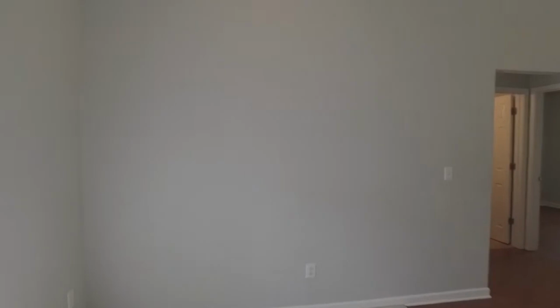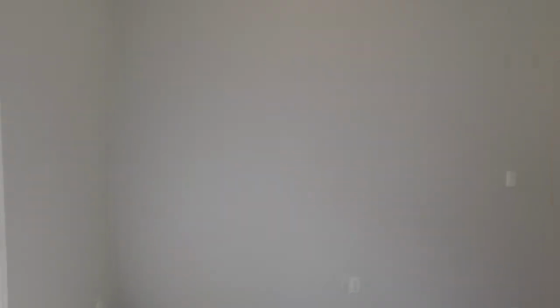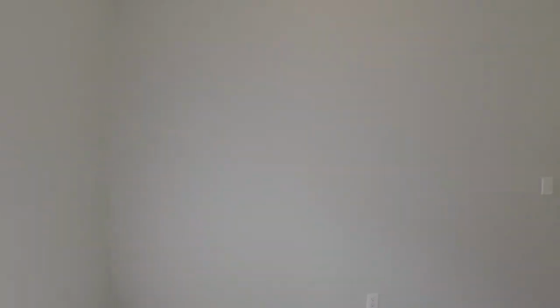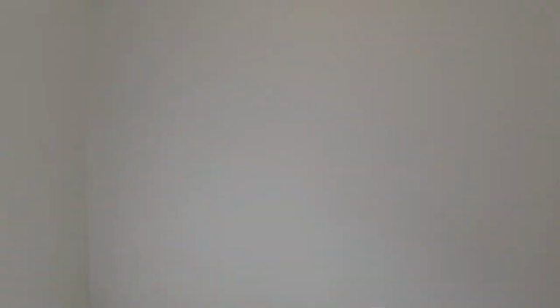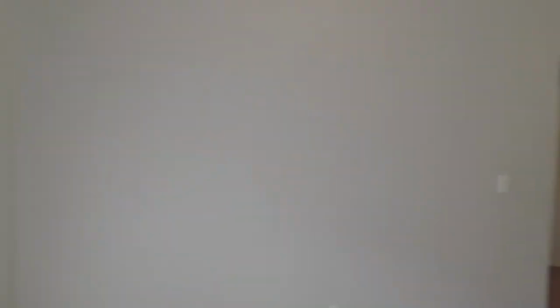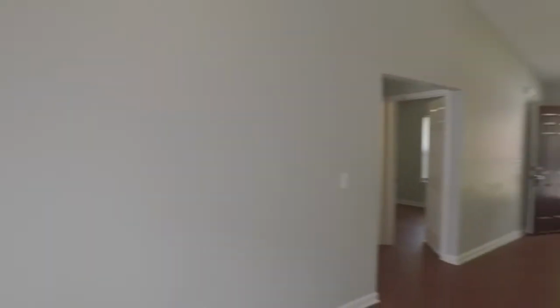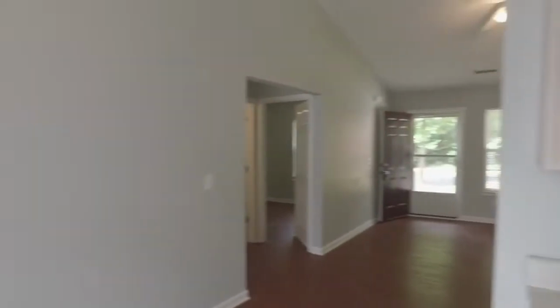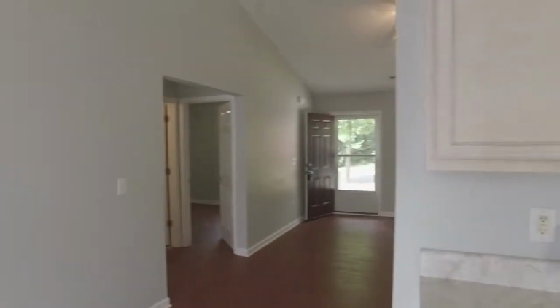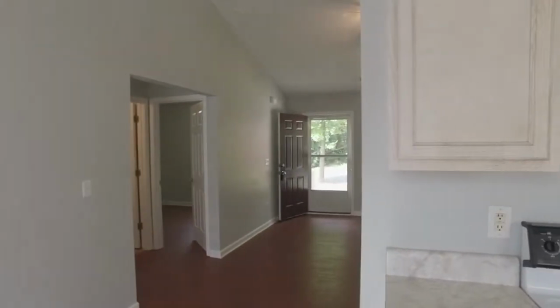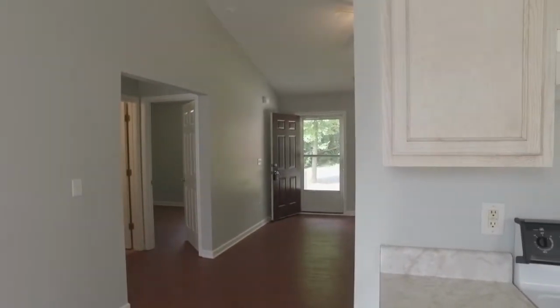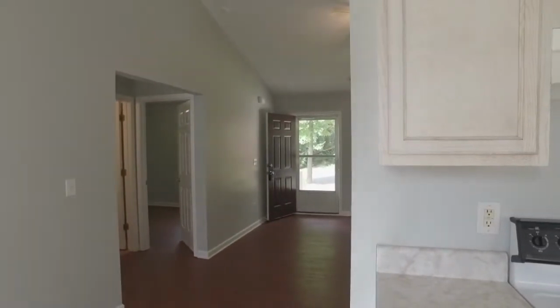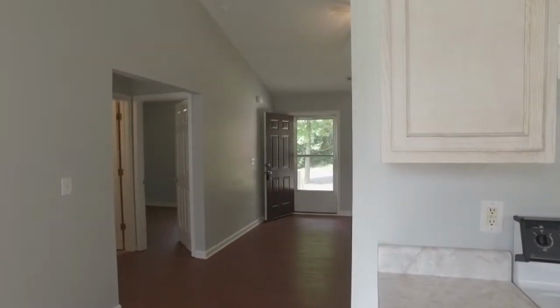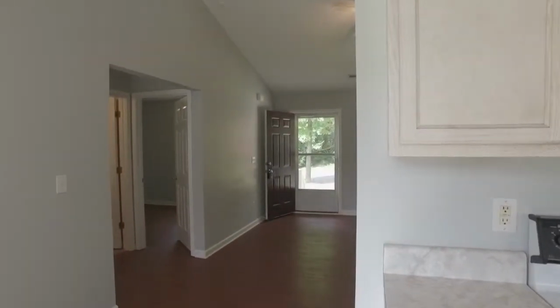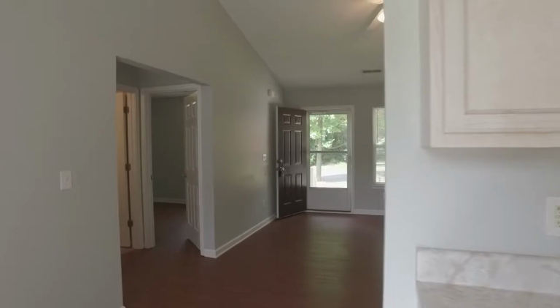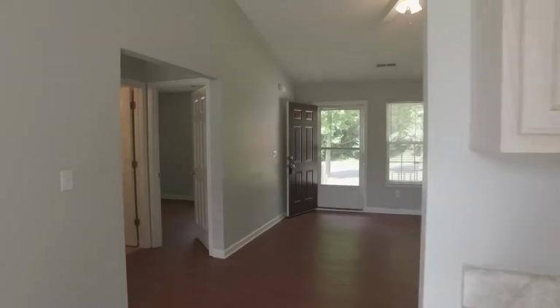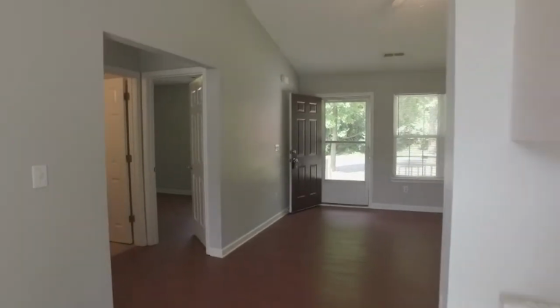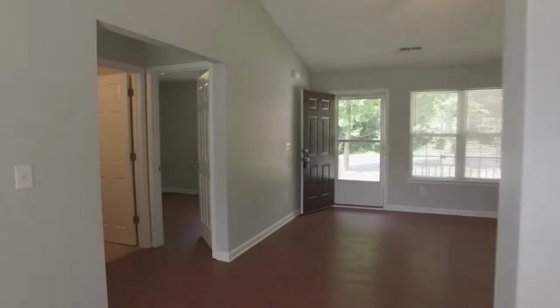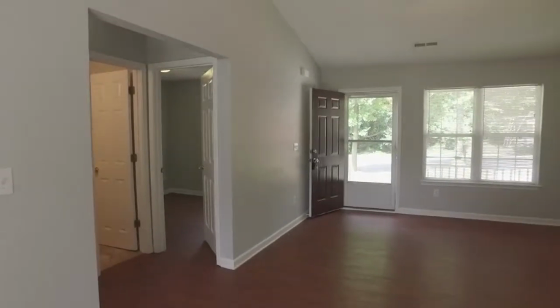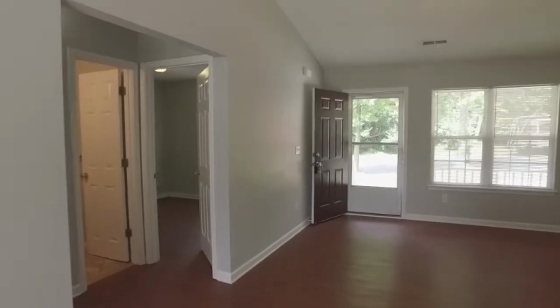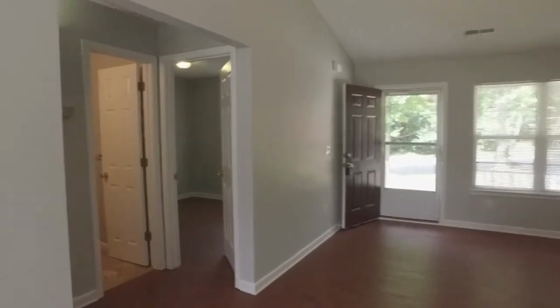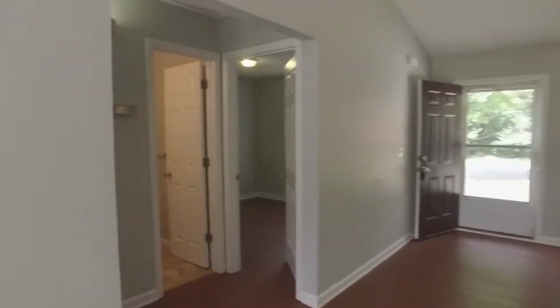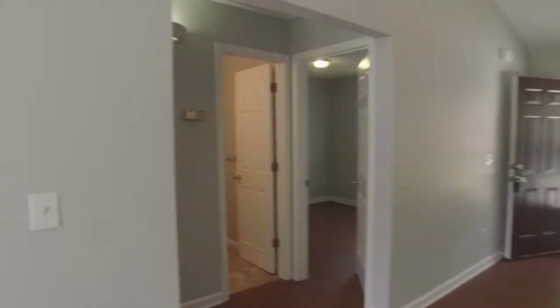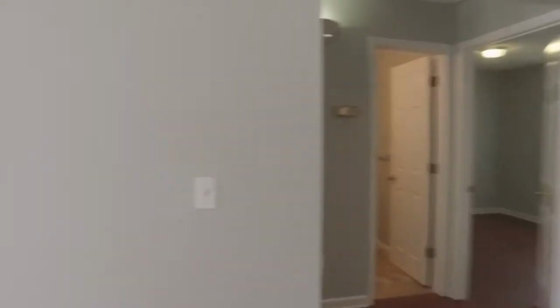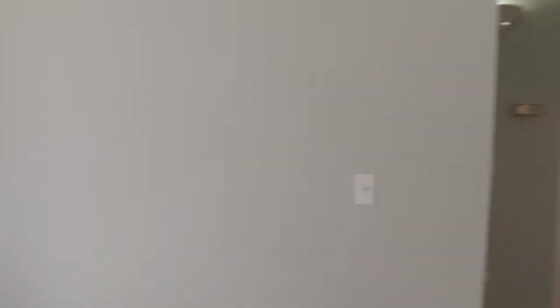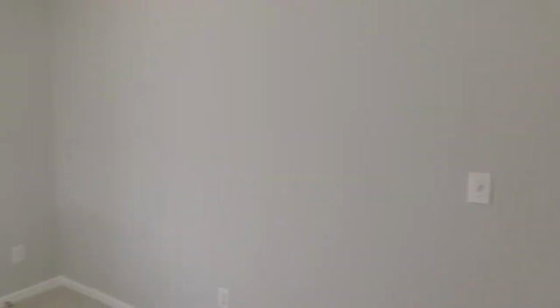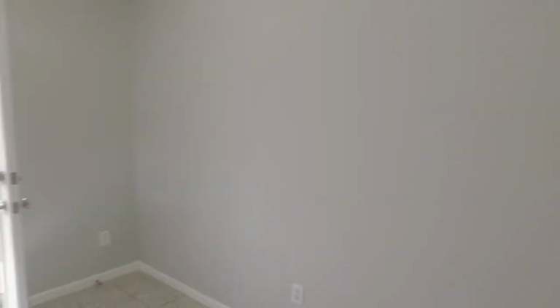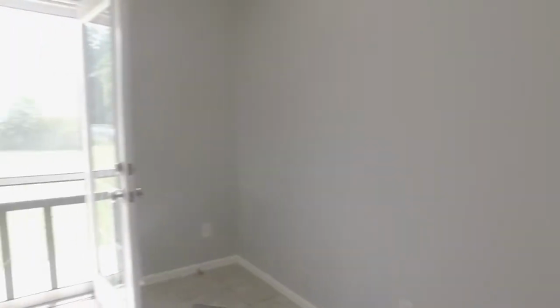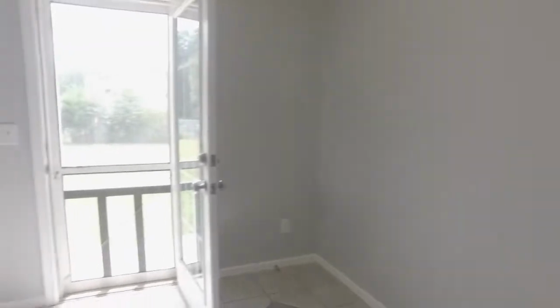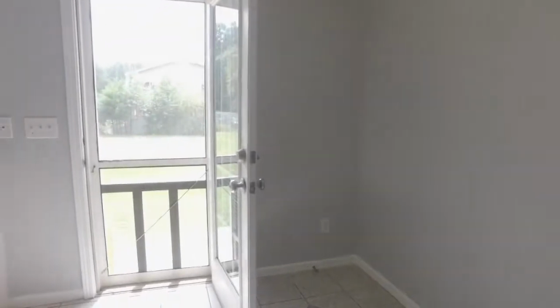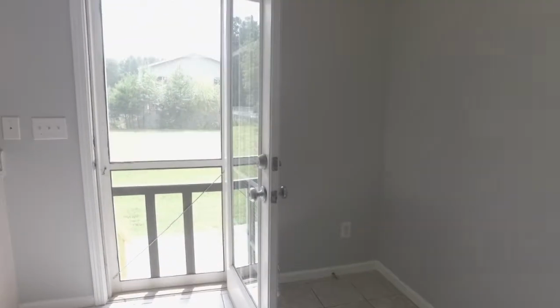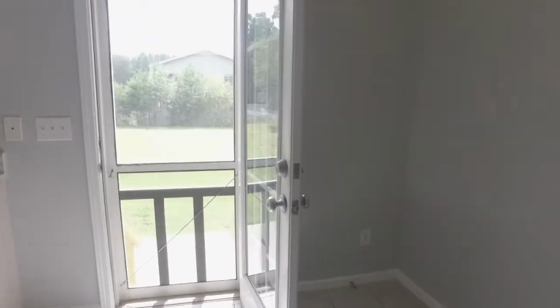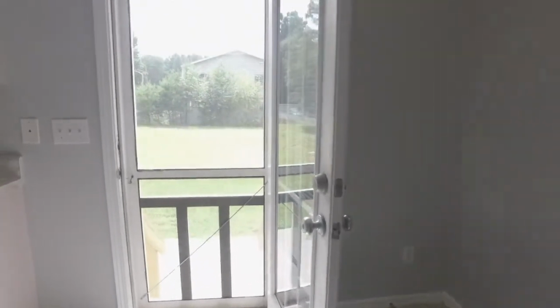You've got the back door, the side door, and the front door, so you get a lot of natural light in this home. That front porch could accommodate a rocking chair if you wanted to.